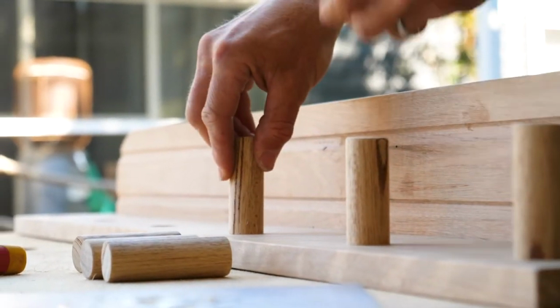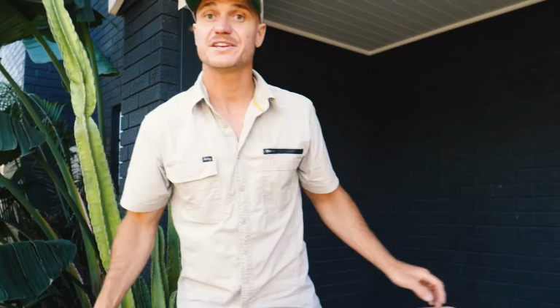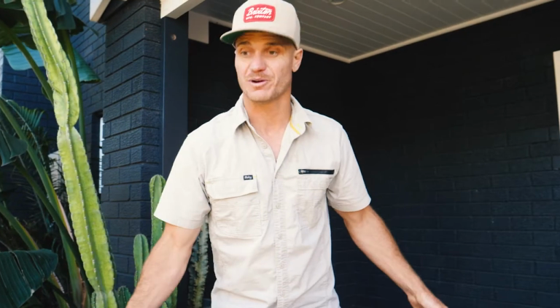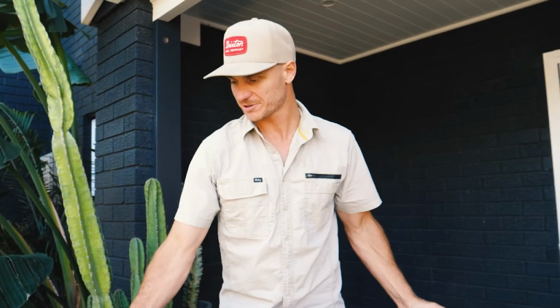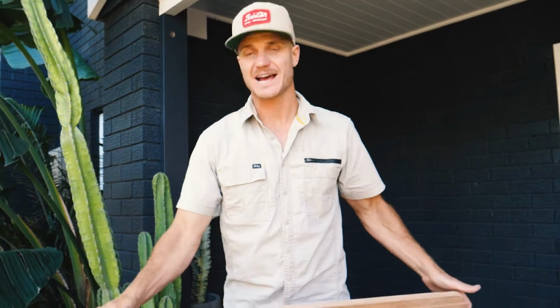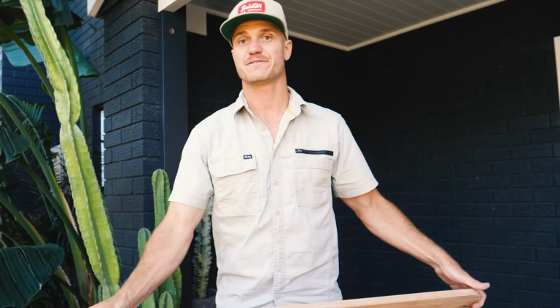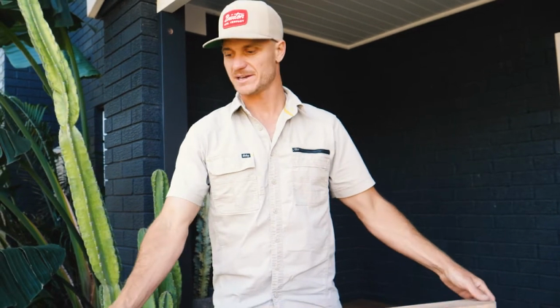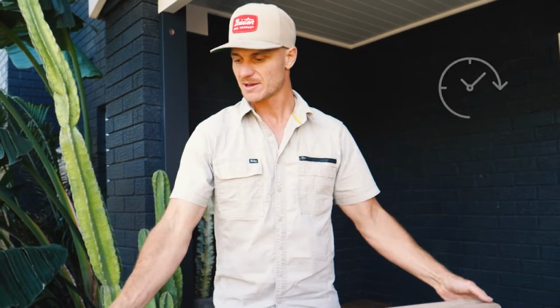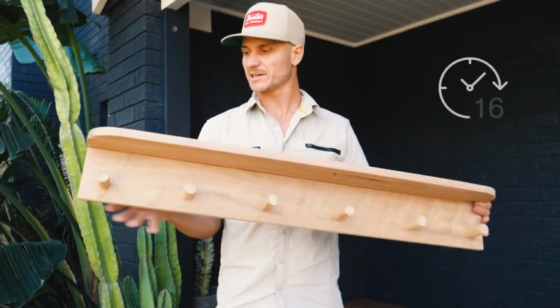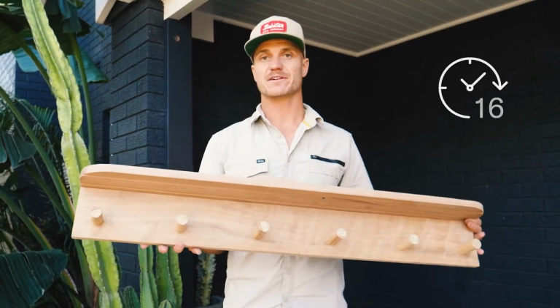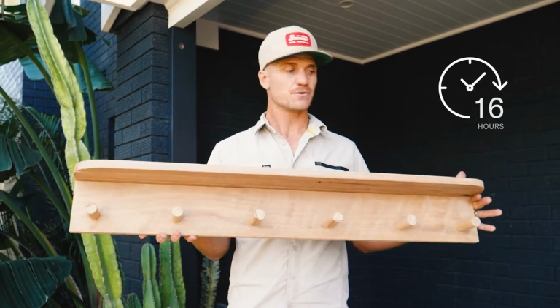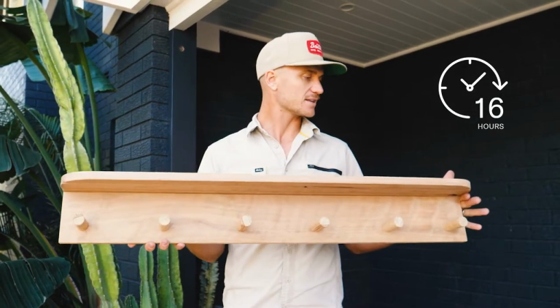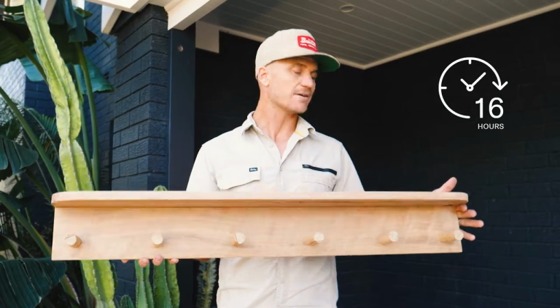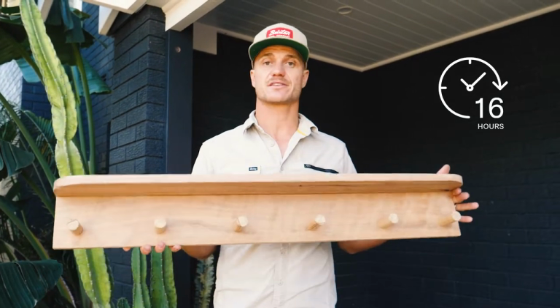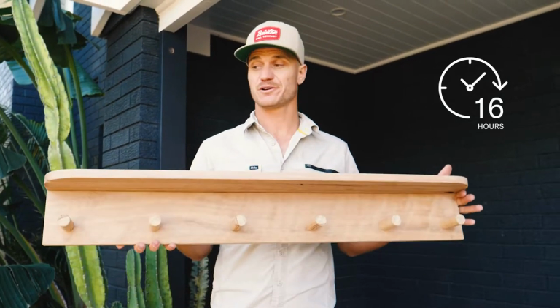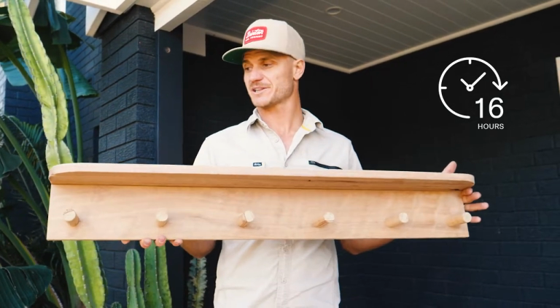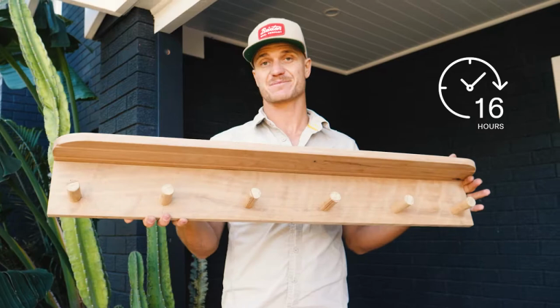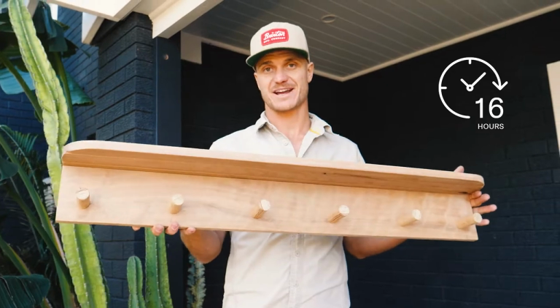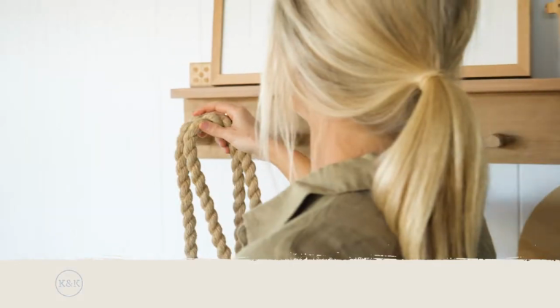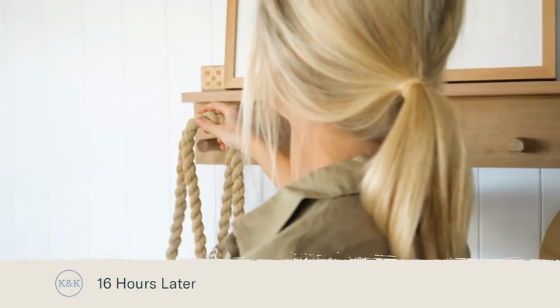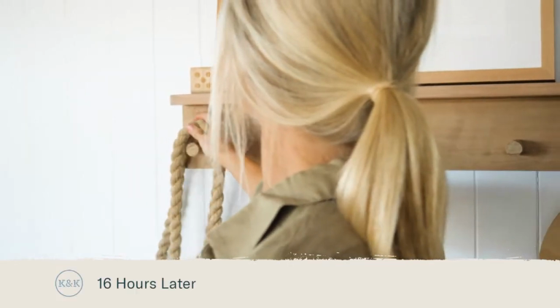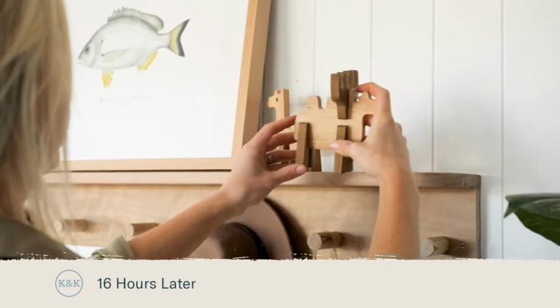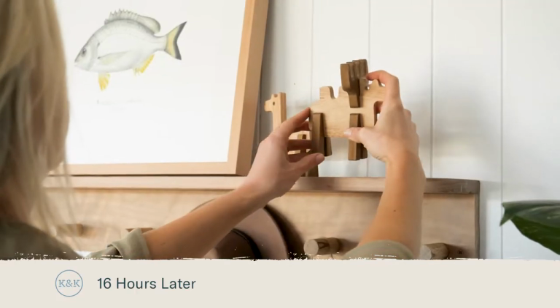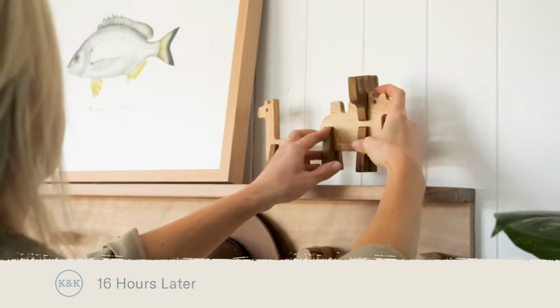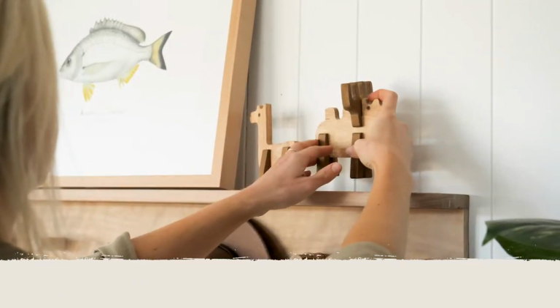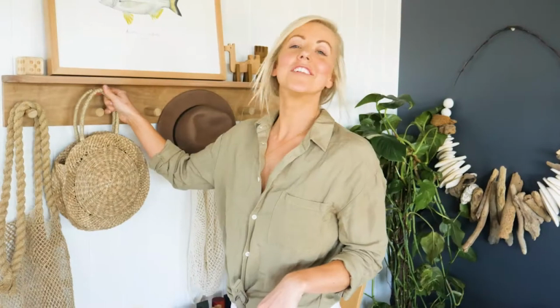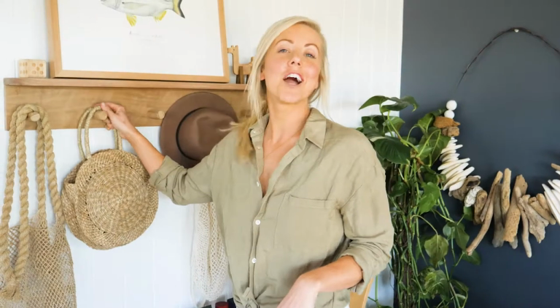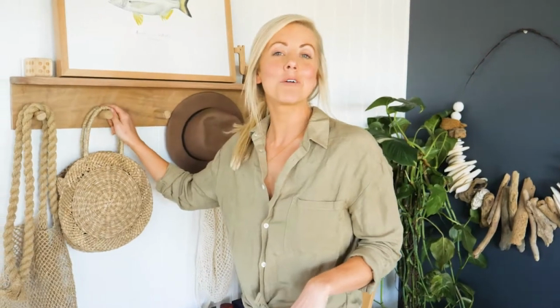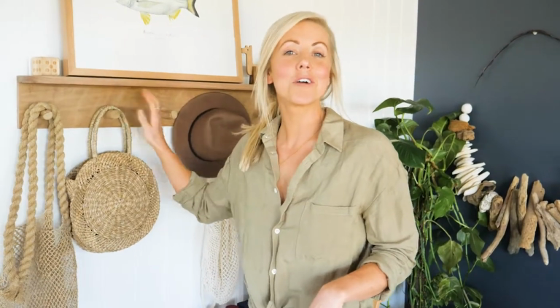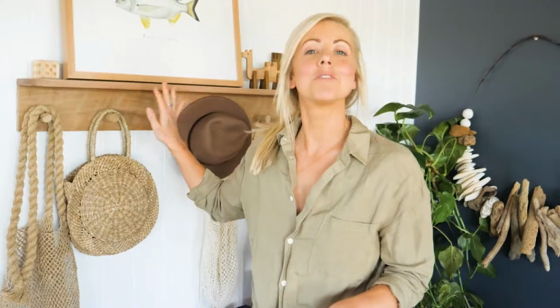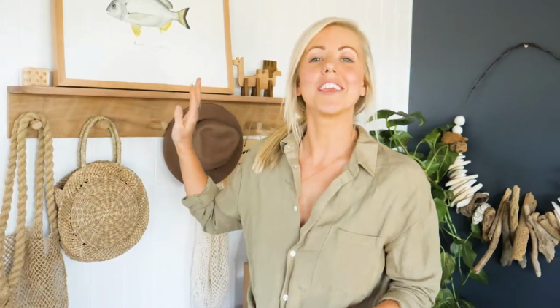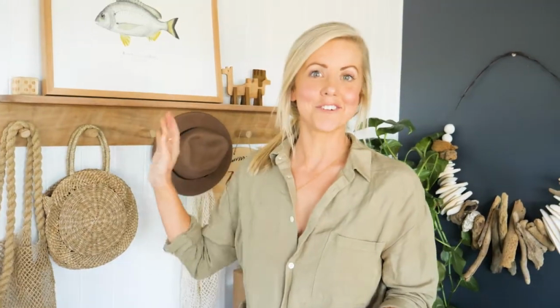The initial bond of this glue will take in five minutes, but we're going to leave it for a full 16 hours so our glue reaches maximum strength. And there you go — a practical little DIY project that will help to keep the kids organised.